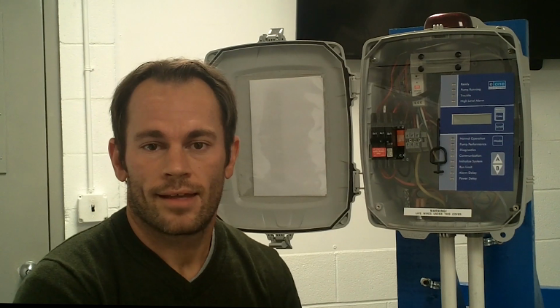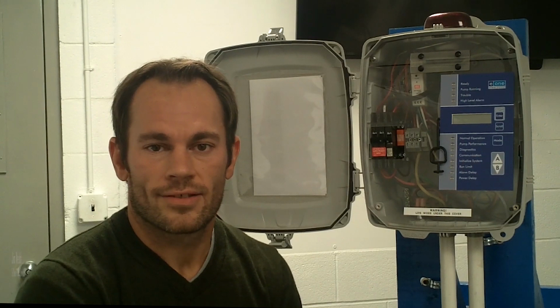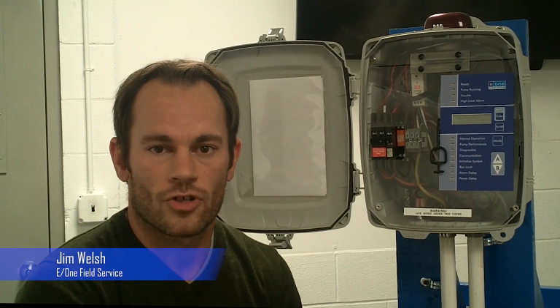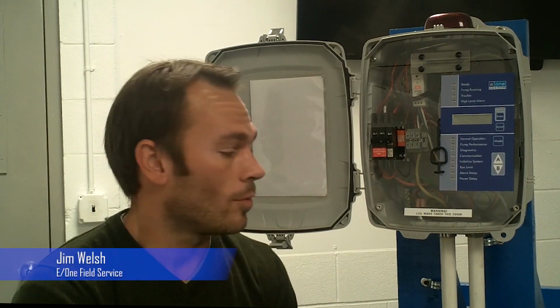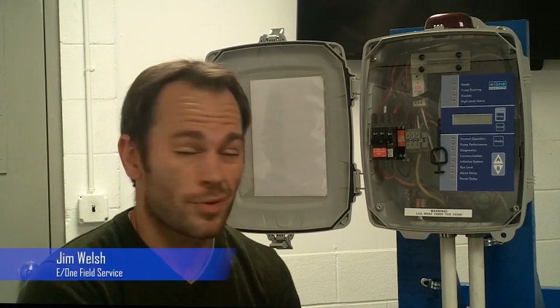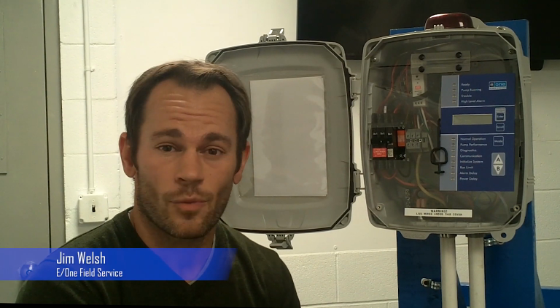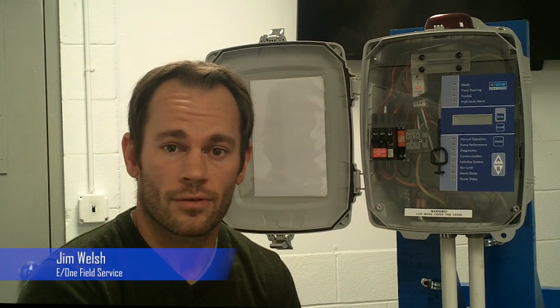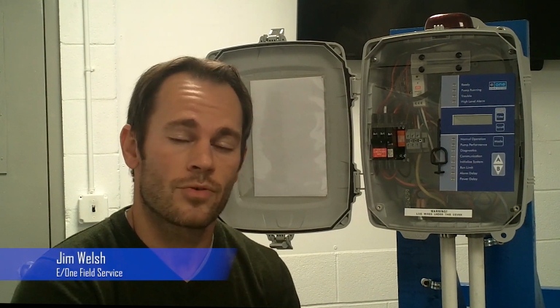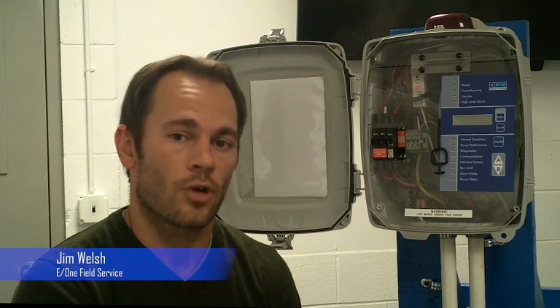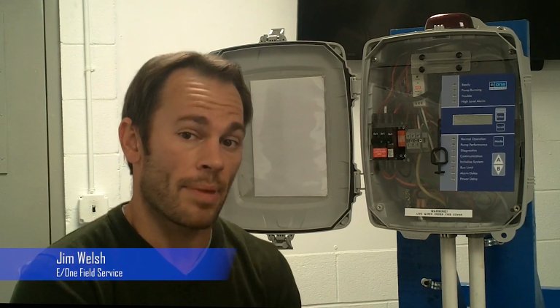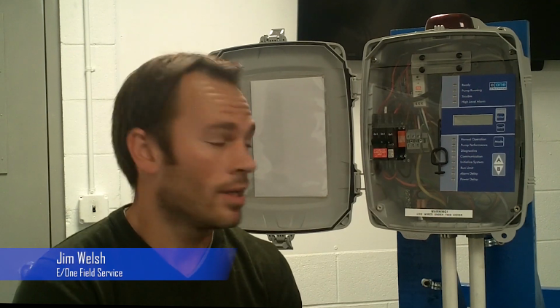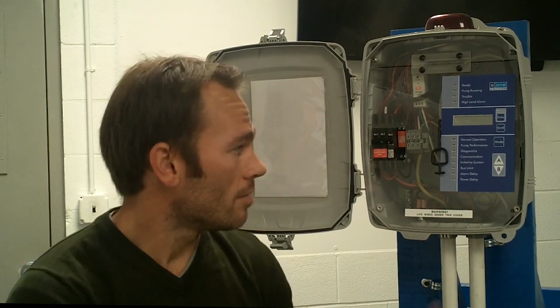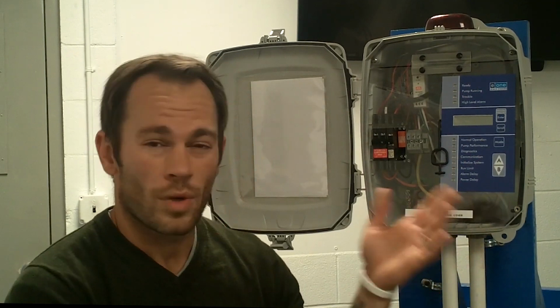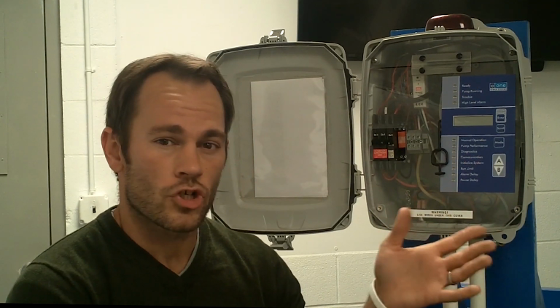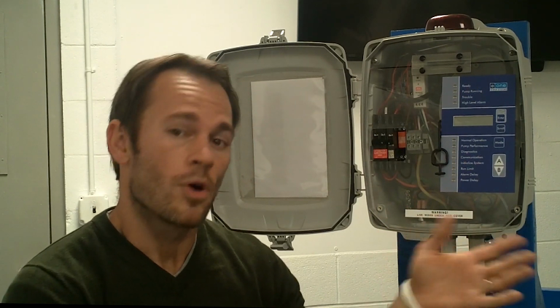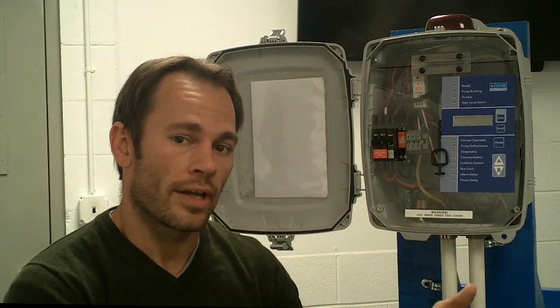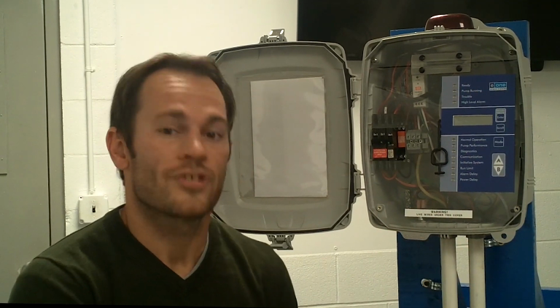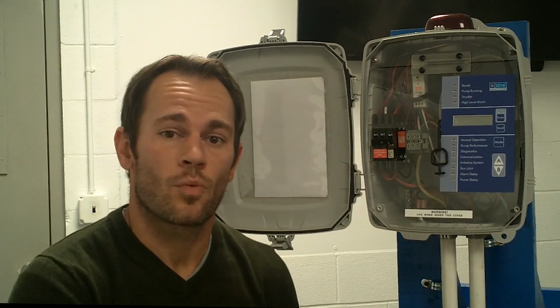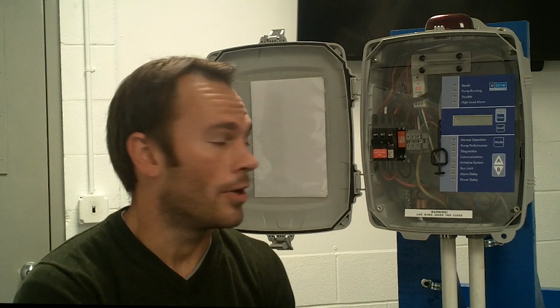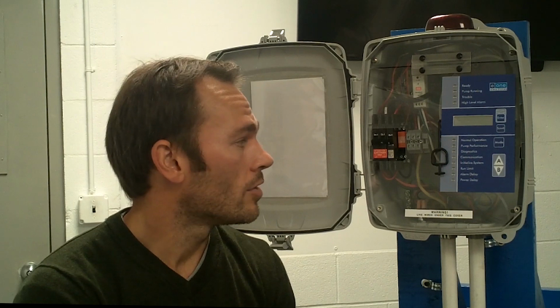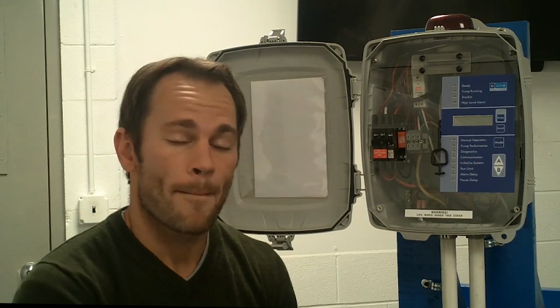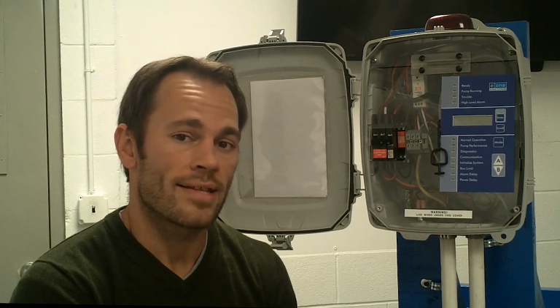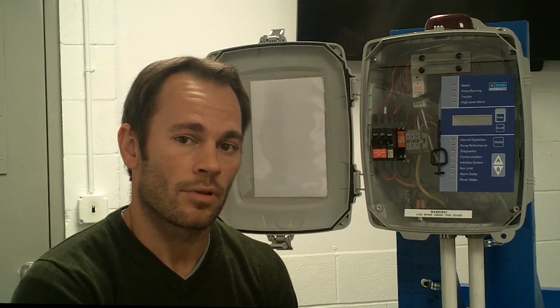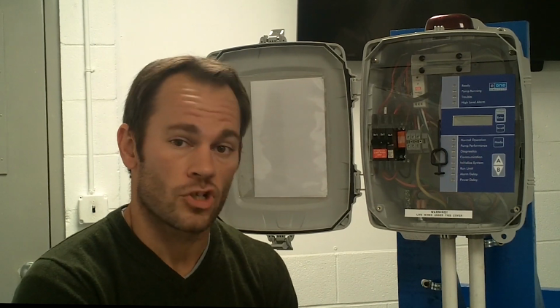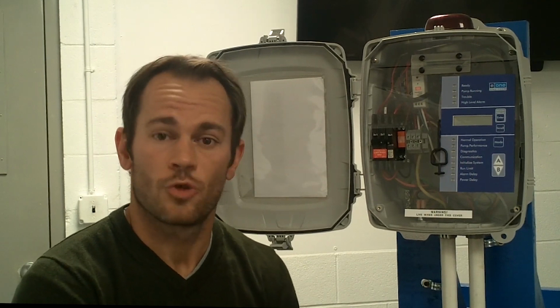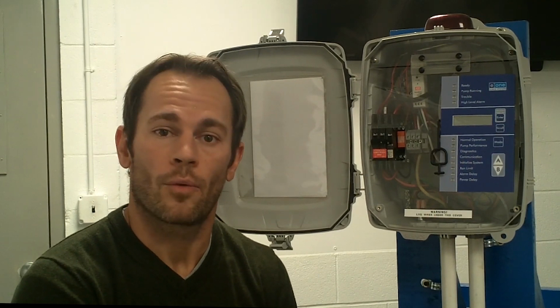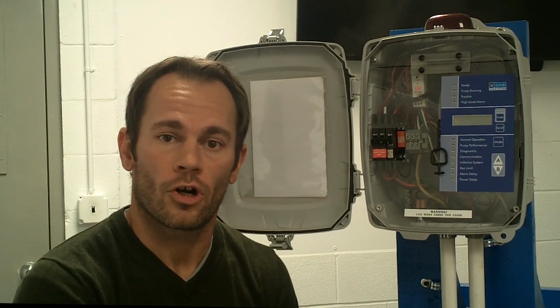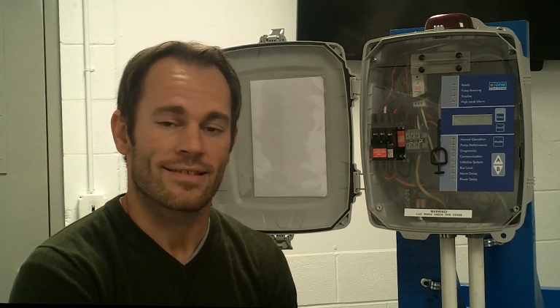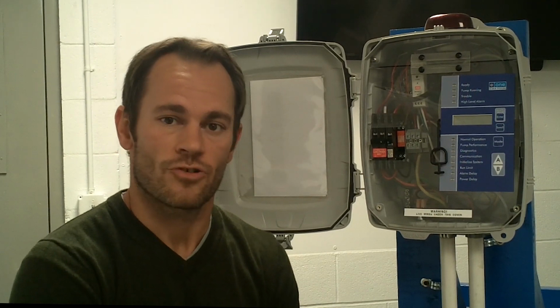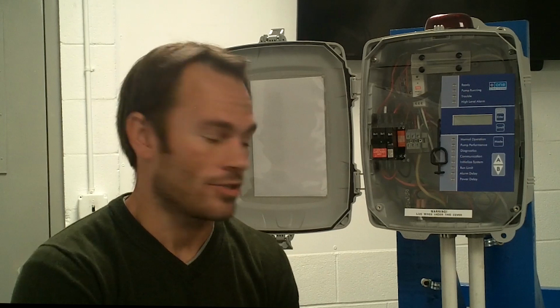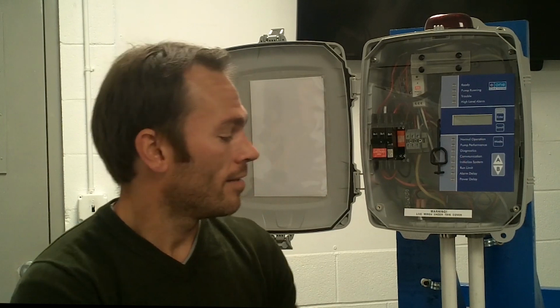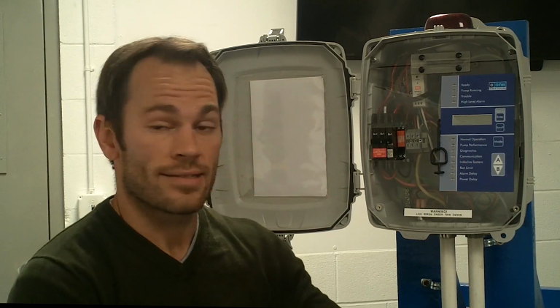Hey guys, it's Jim Welsh from EnvironmentOne. Today we're going to cover how to upgrade a panel from whatever version of modem you're running on Century Advisor 1.0 to a modem that's capable of touching the 2.0 network — our enhanced Century Advisor system.